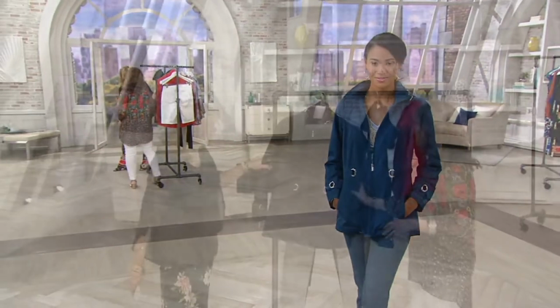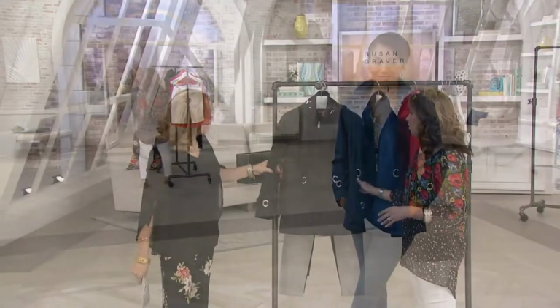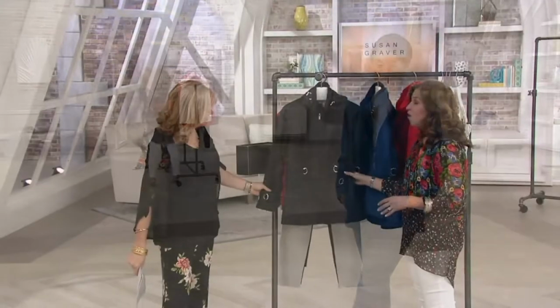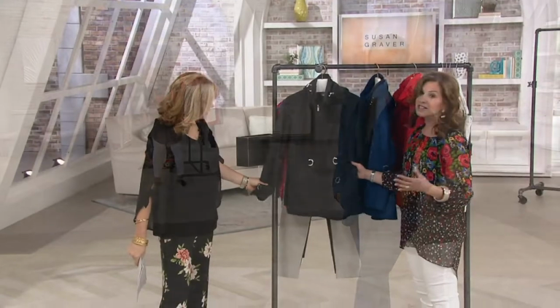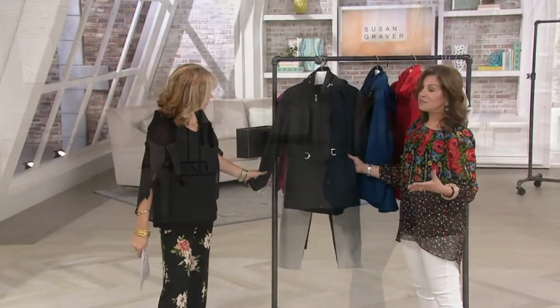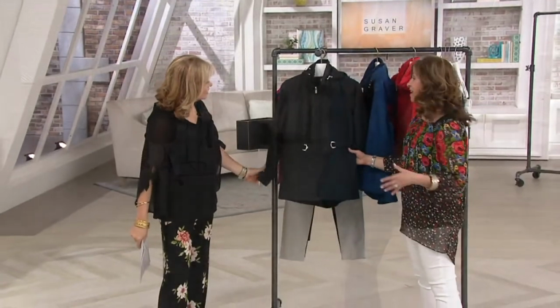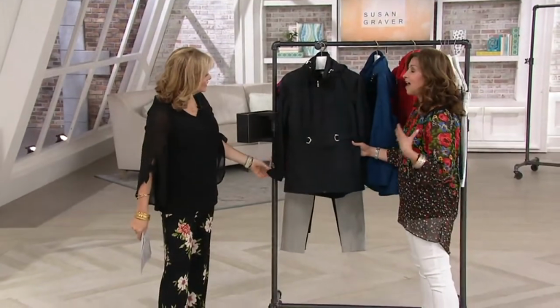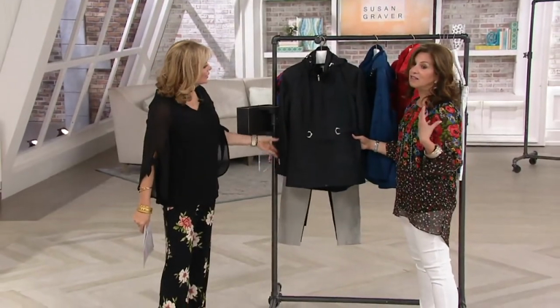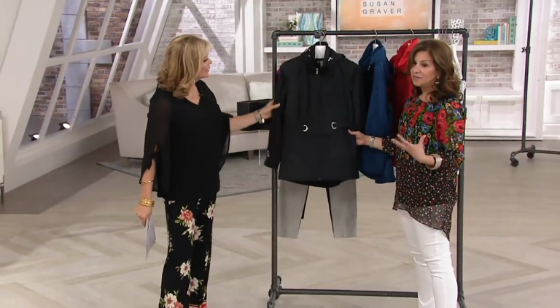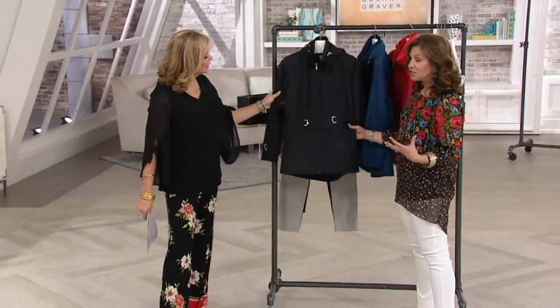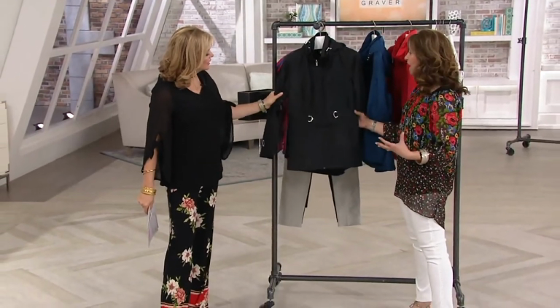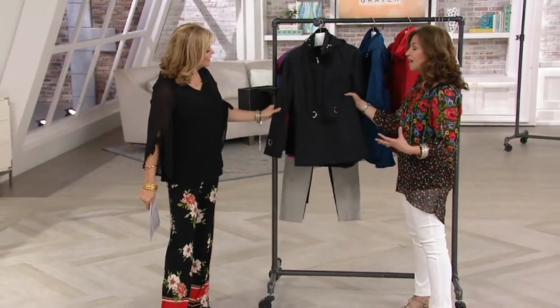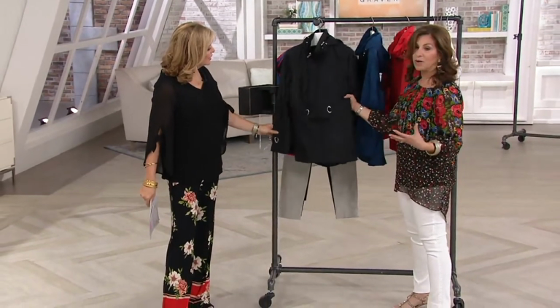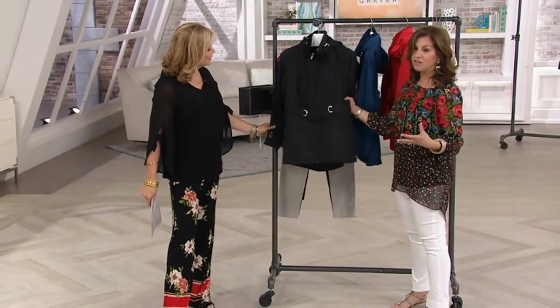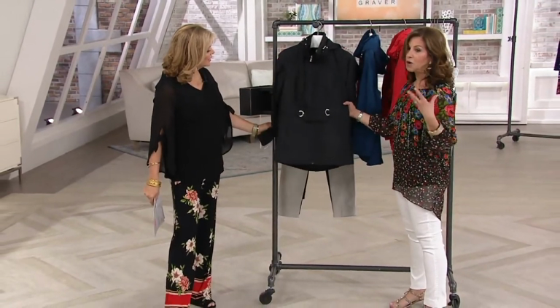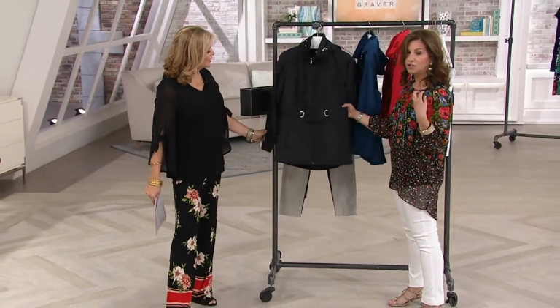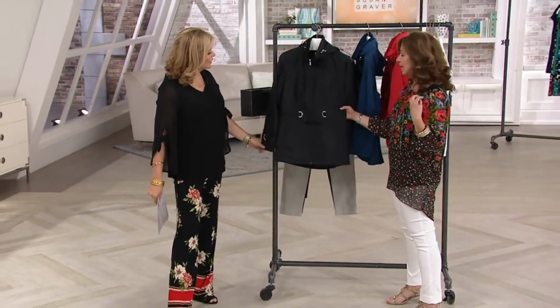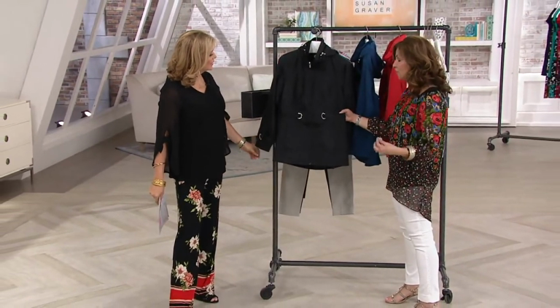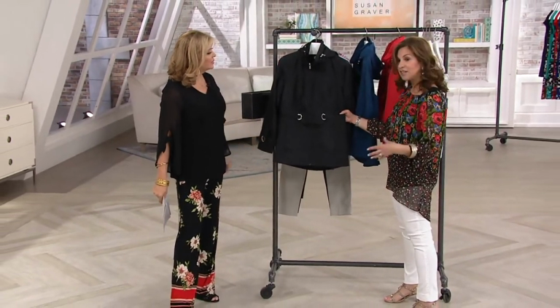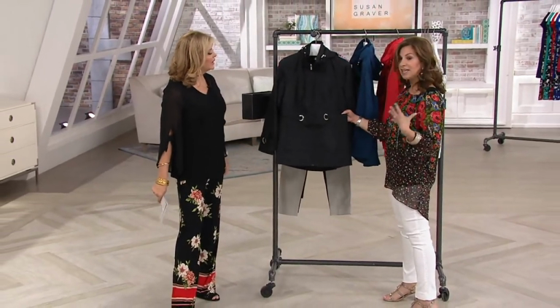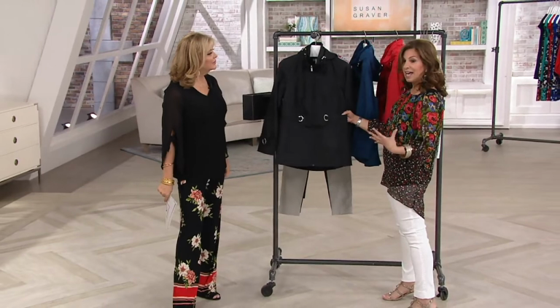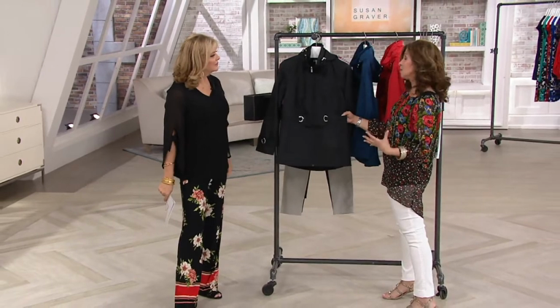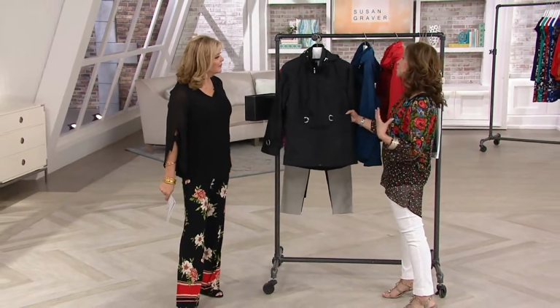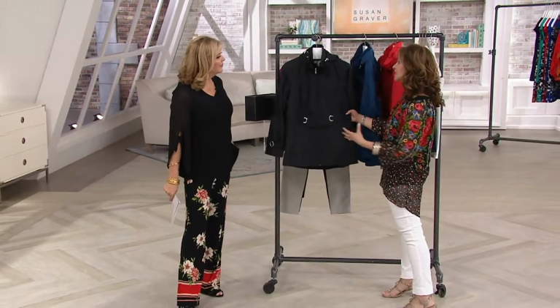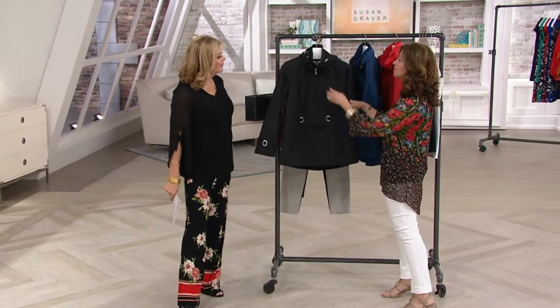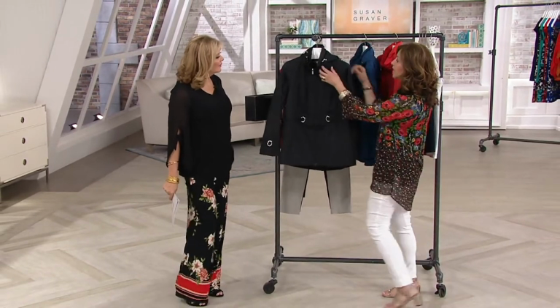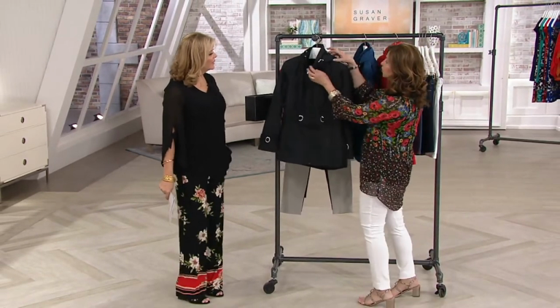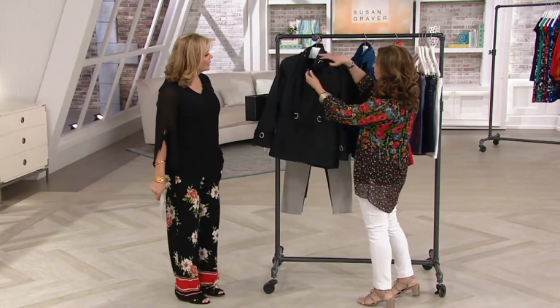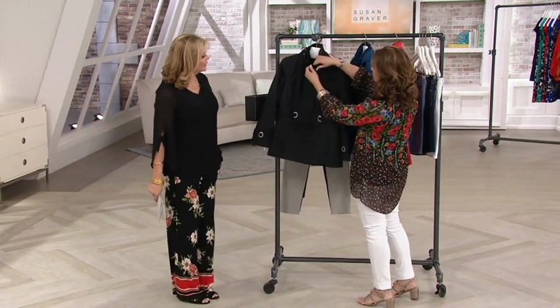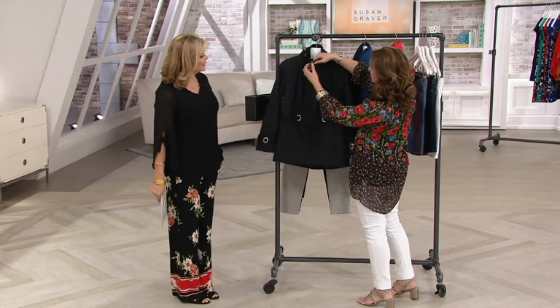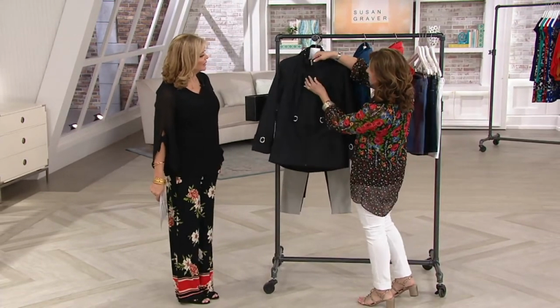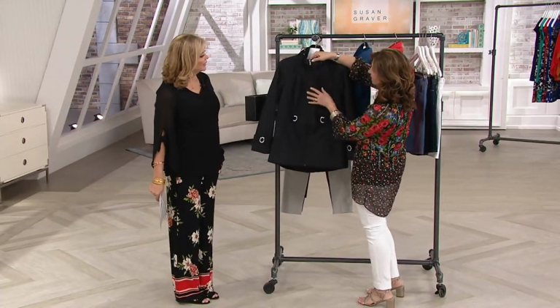I wore this the other day. I live in this jacket. I wear this if you're going traveling. It can be dressy, it can be casual, but look how beautiful the detail is.